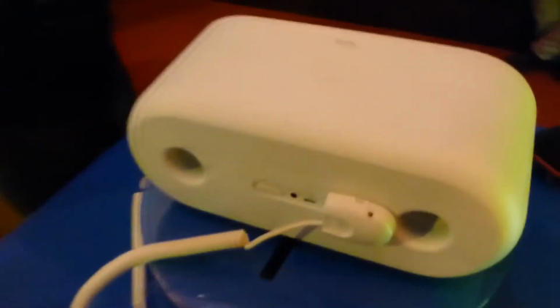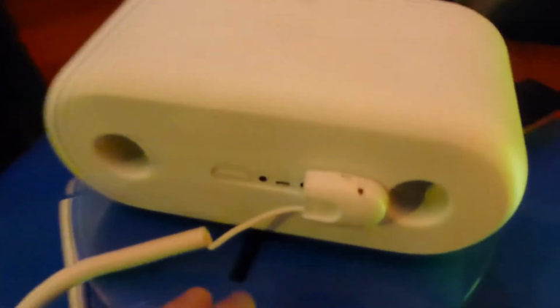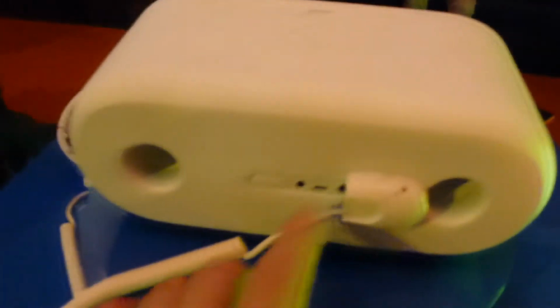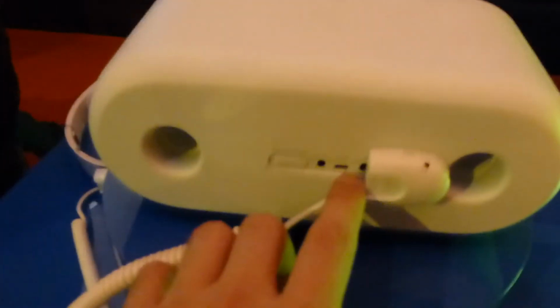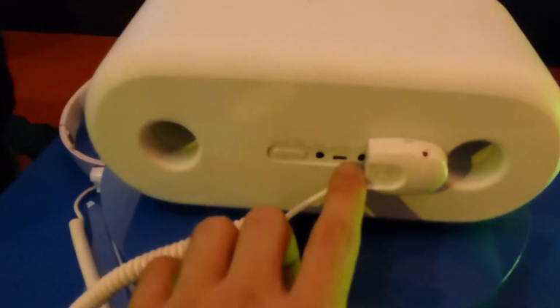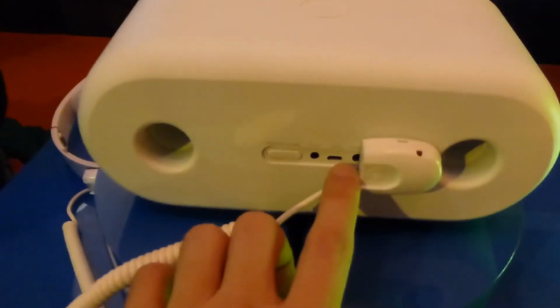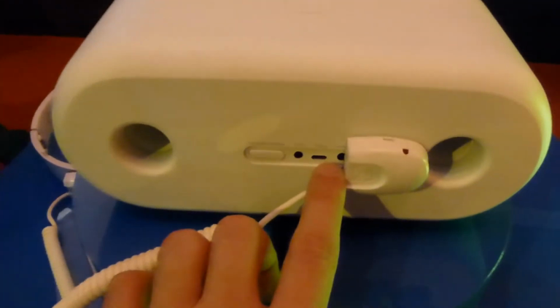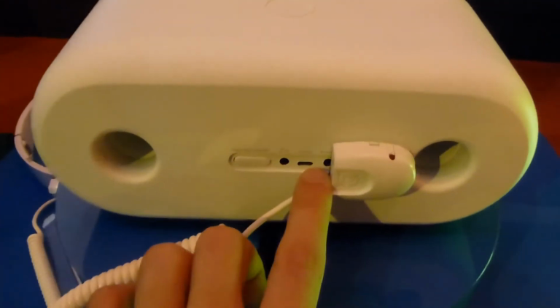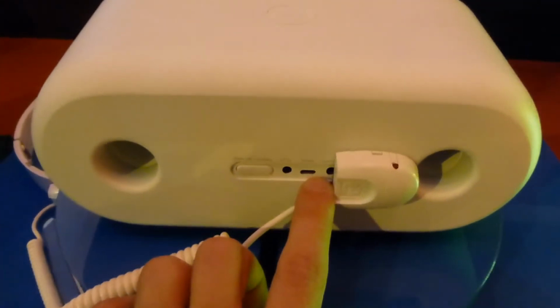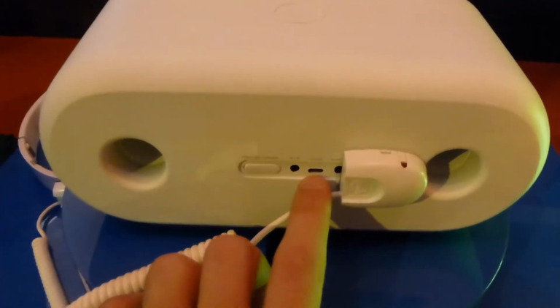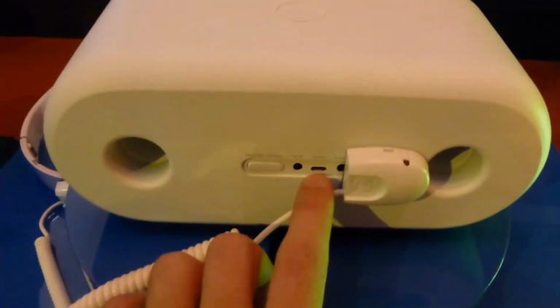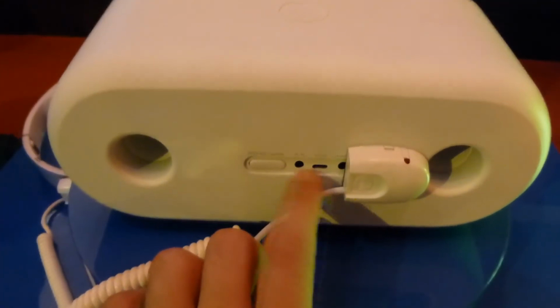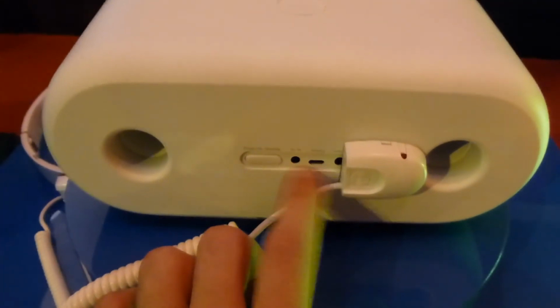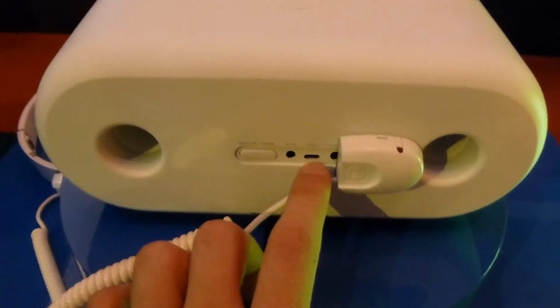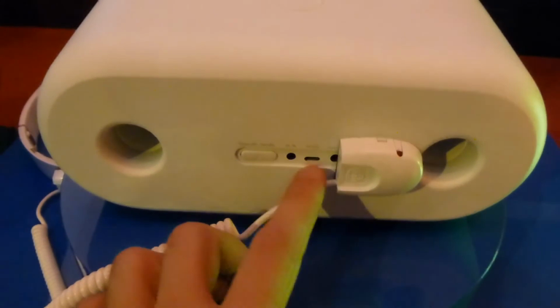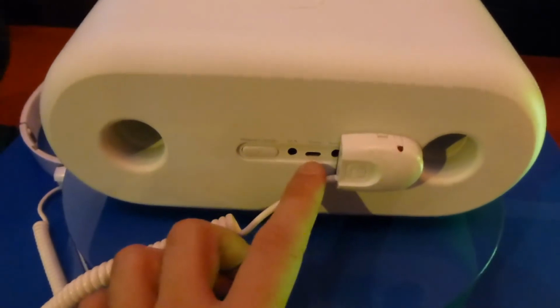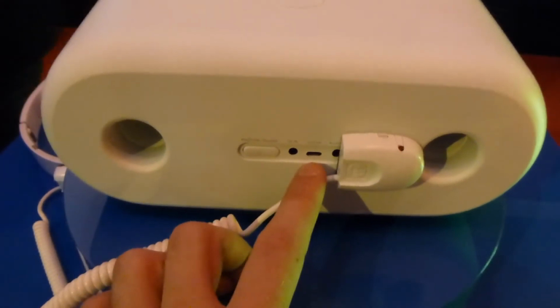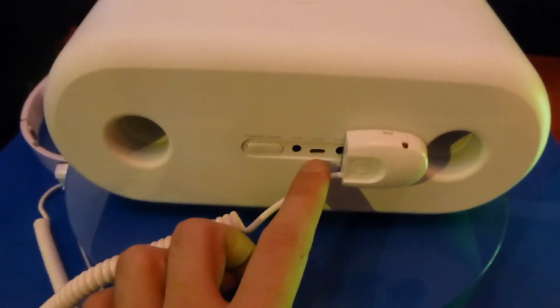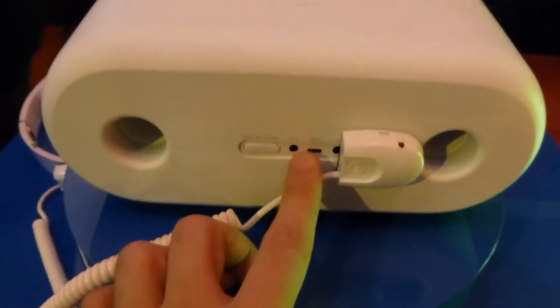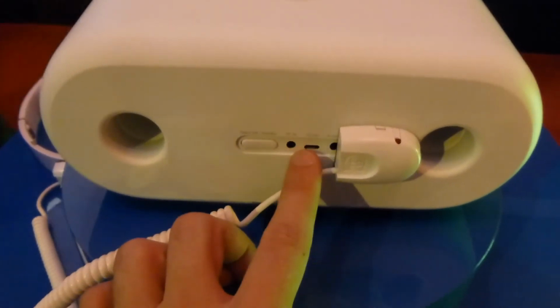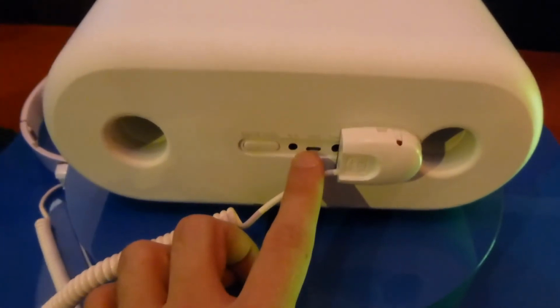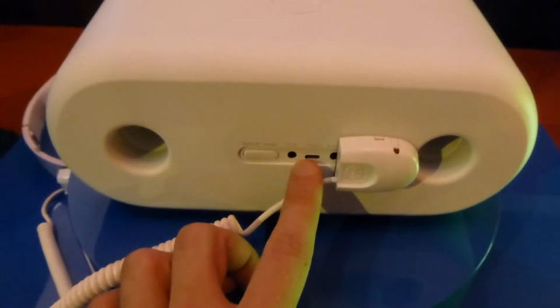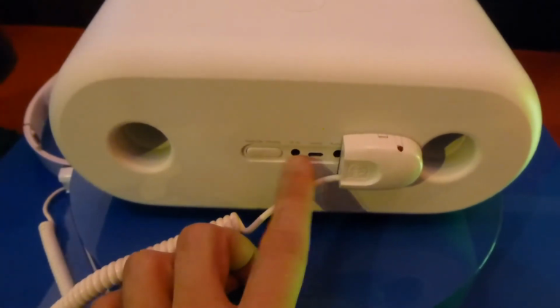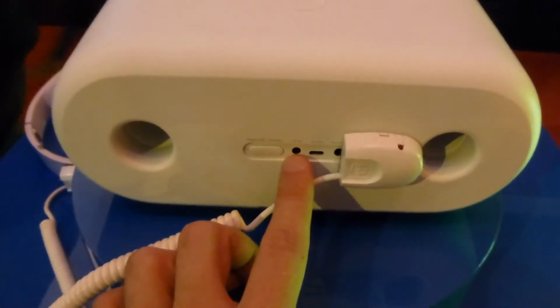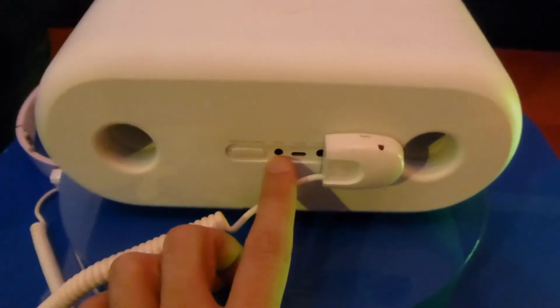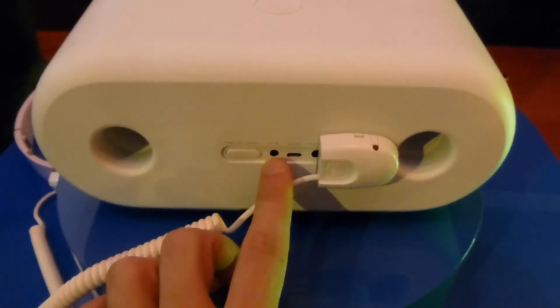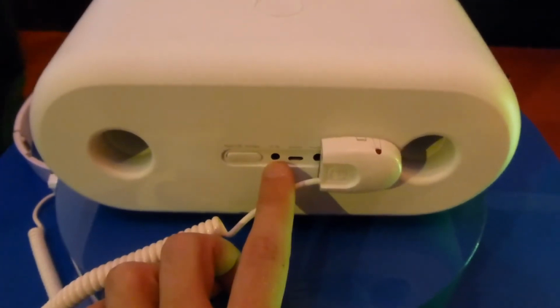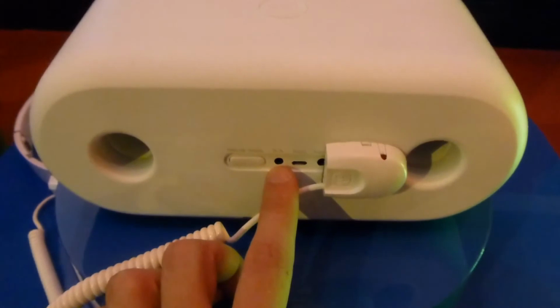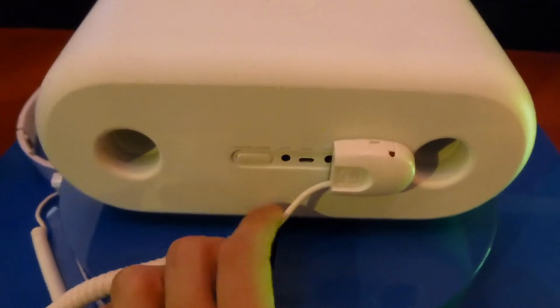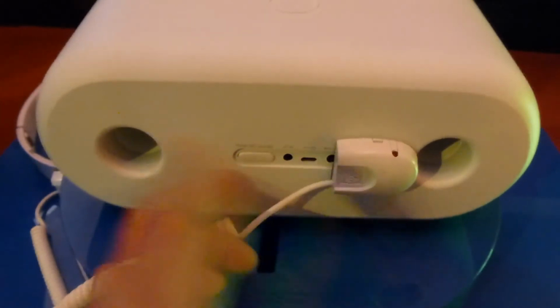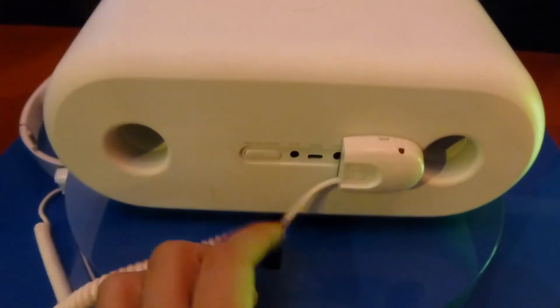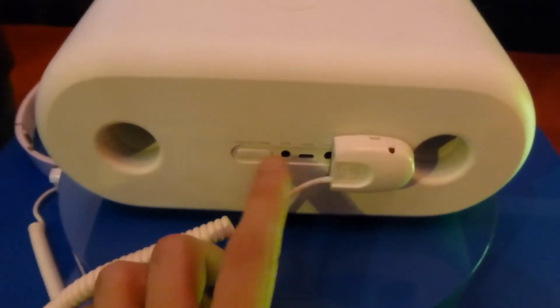On the back, there is a 3.5mm headphone port and a micro USB port for firmware upgrades. Note that you cannot charge the device via micro USB — charging is done through the dedicated DC power port.